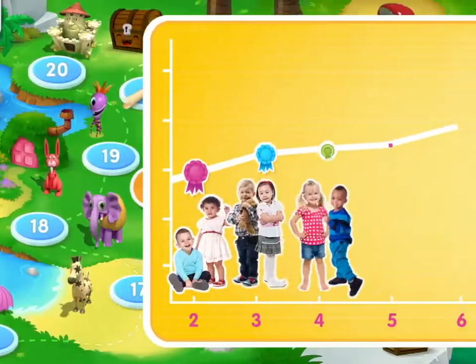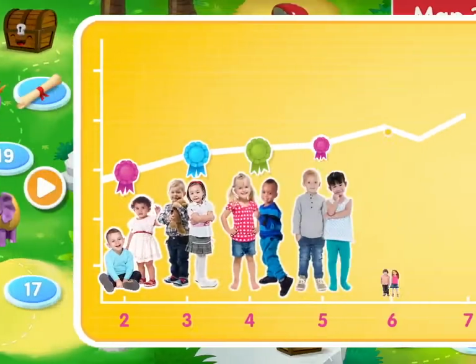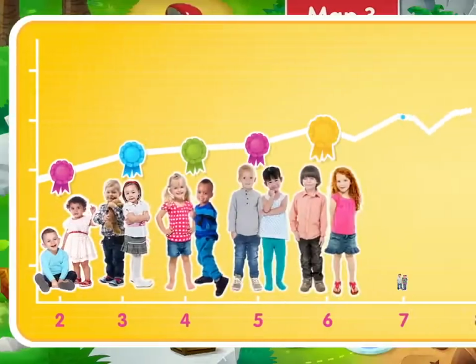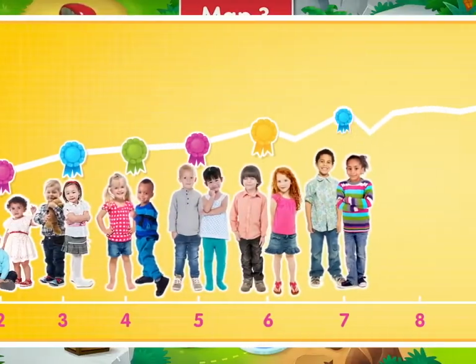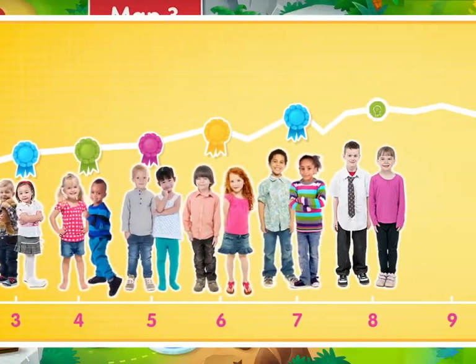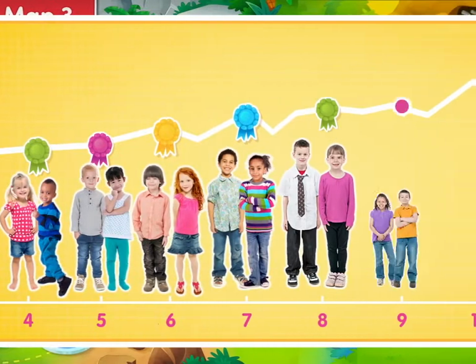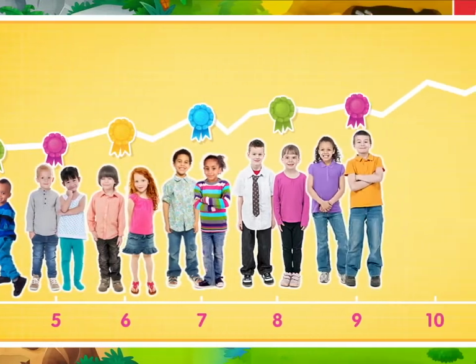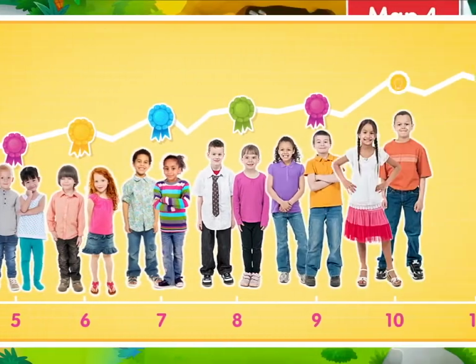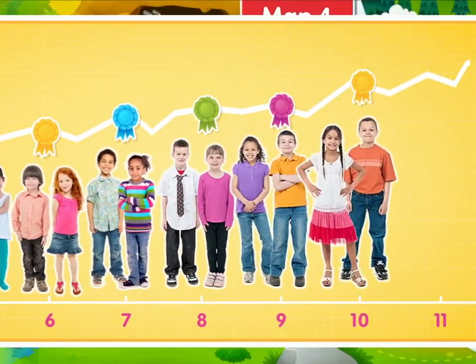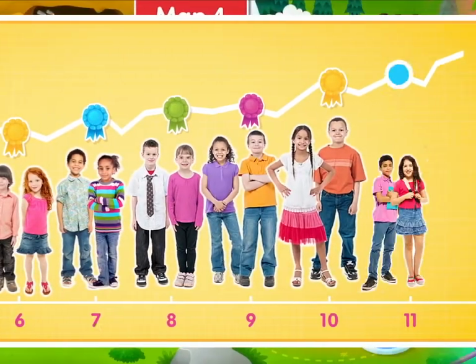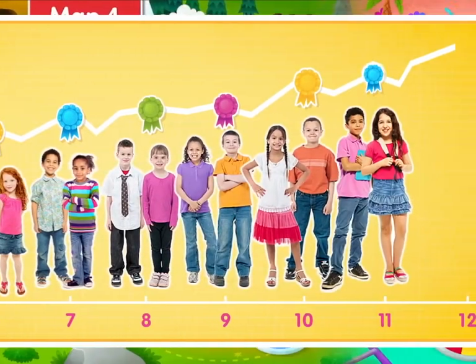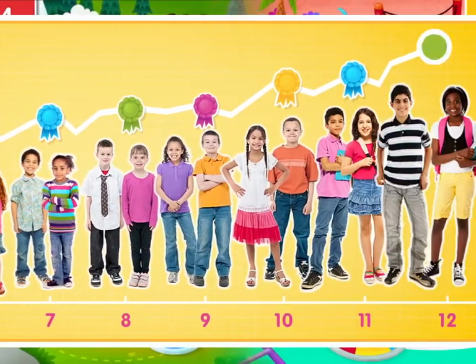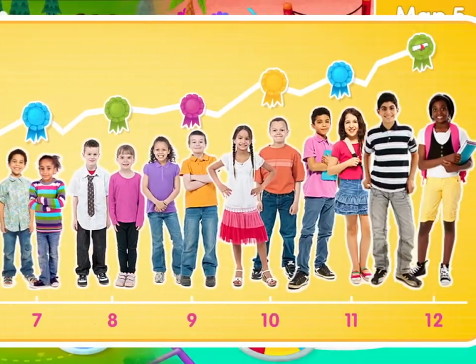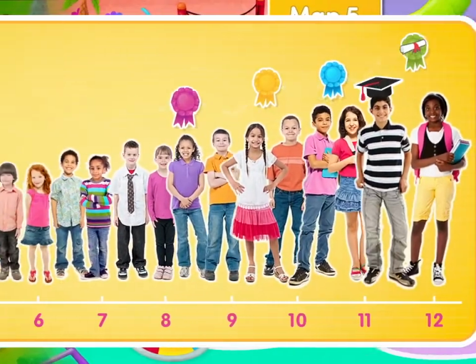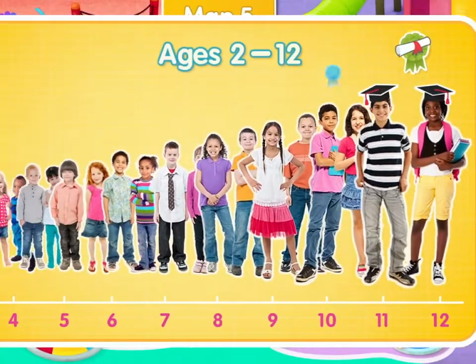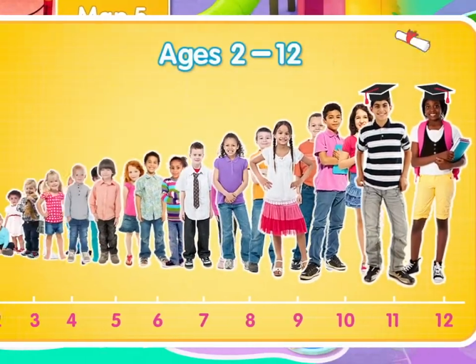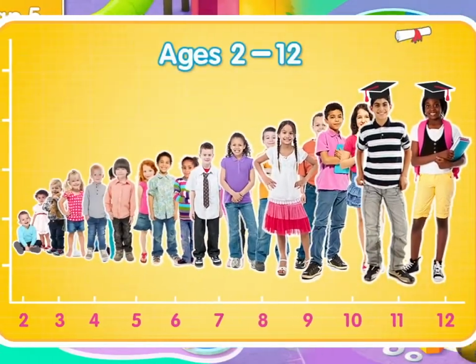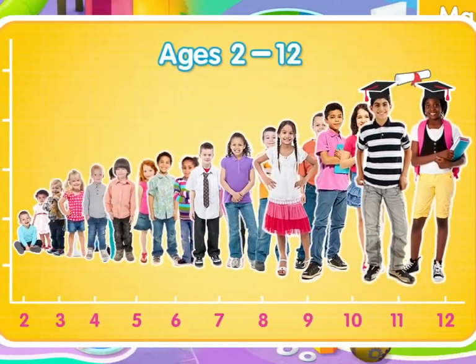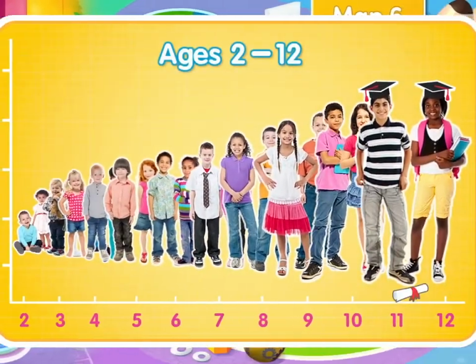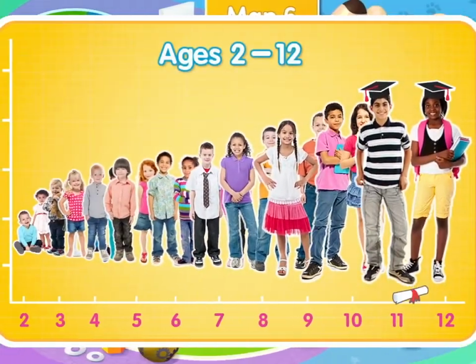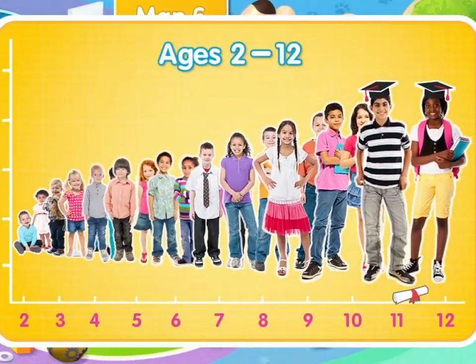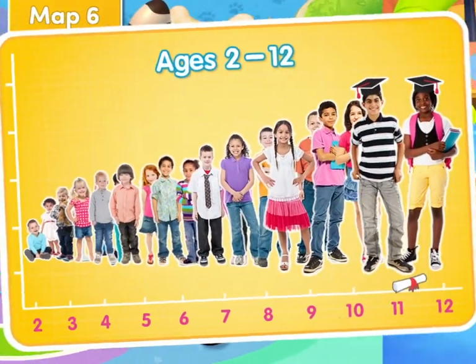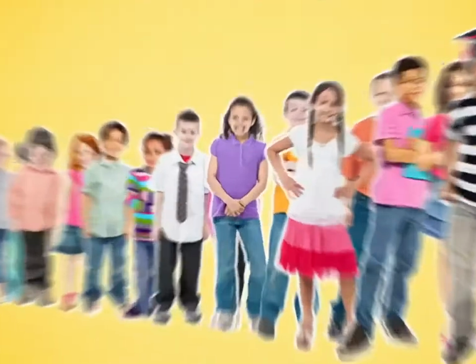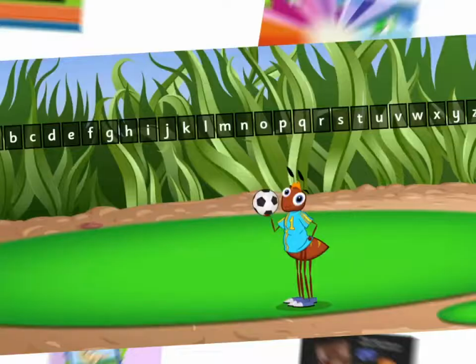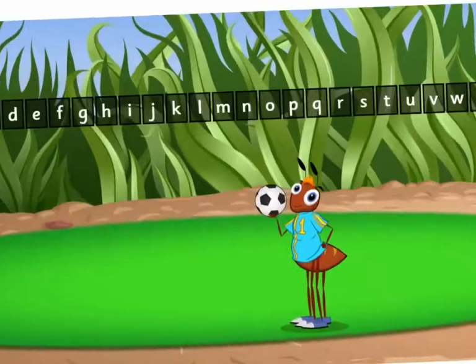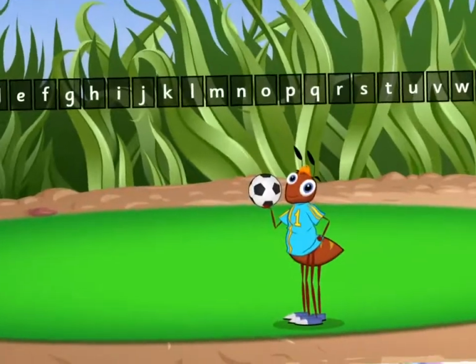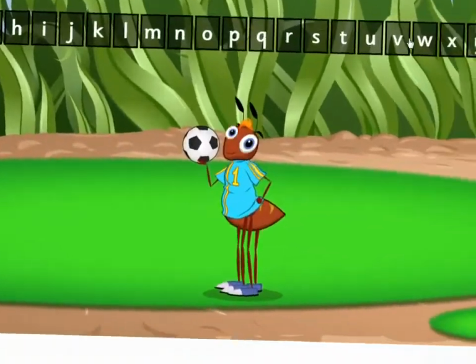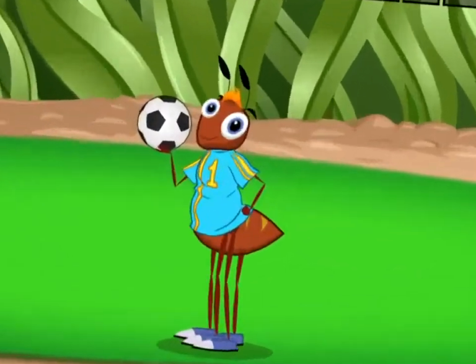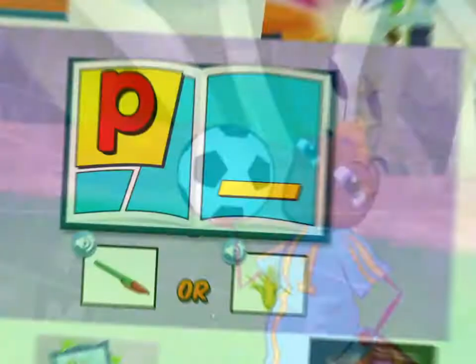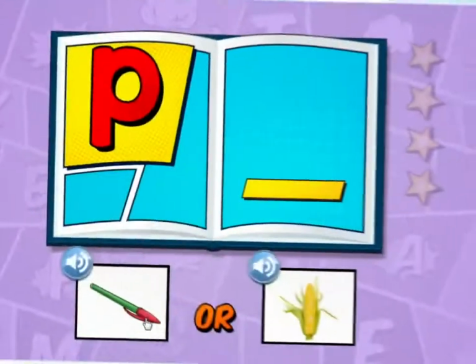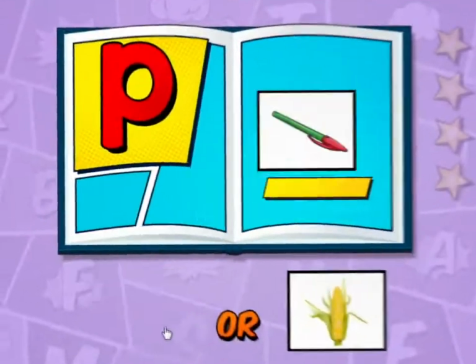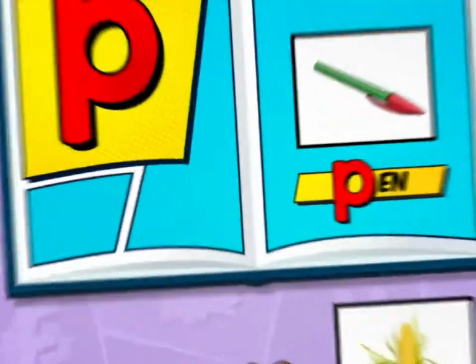The program builds on what kids already know by getting them to do what they love best. We get them to play, and the more they play, the more they learn.